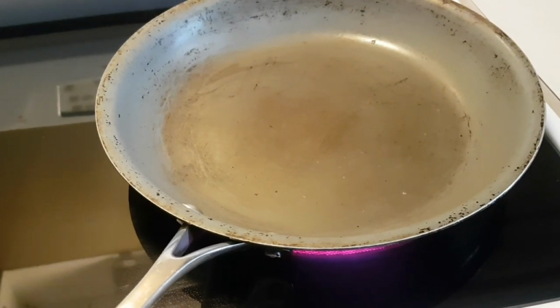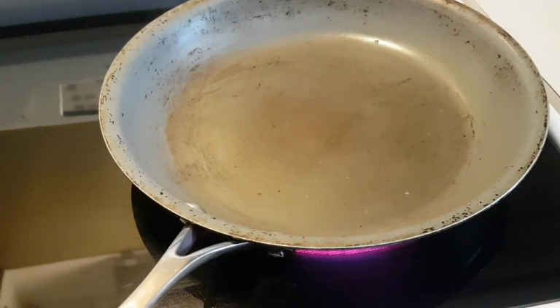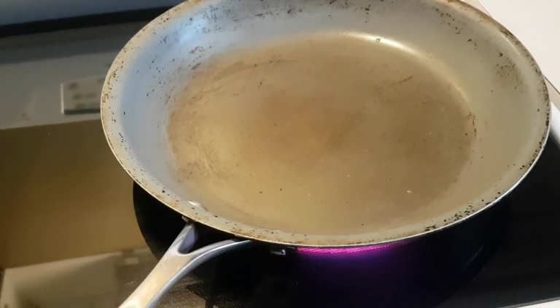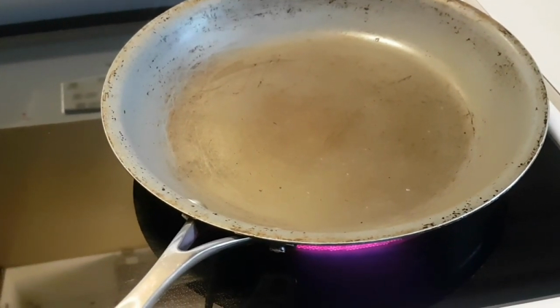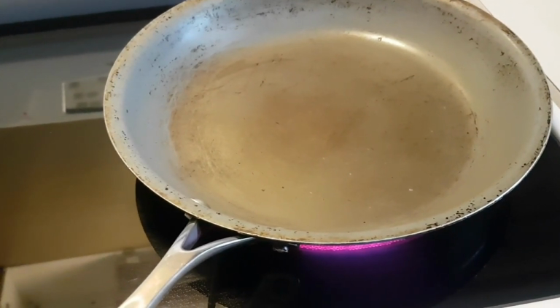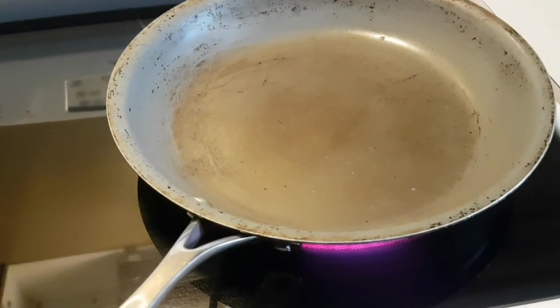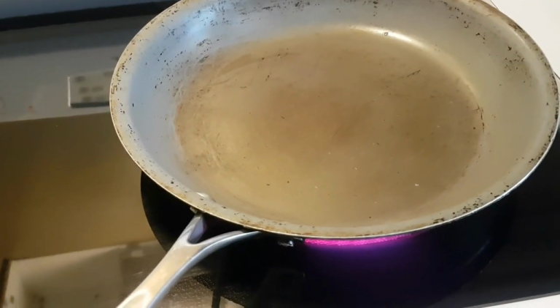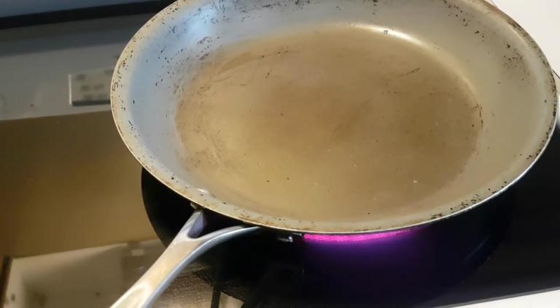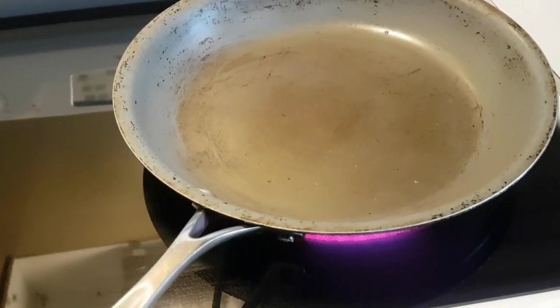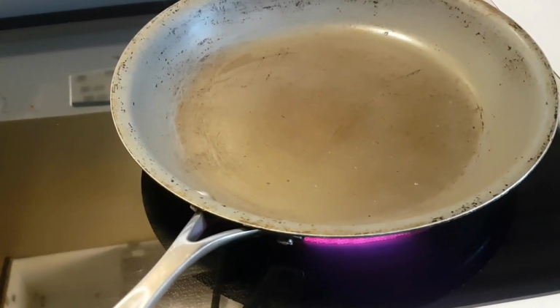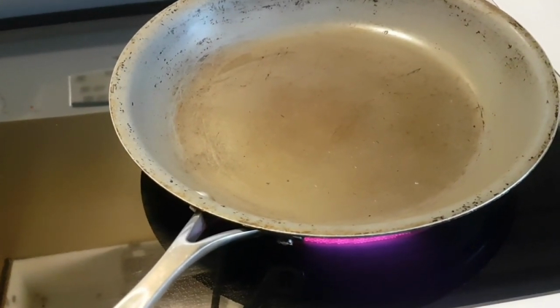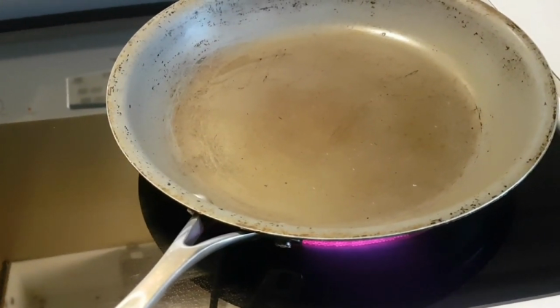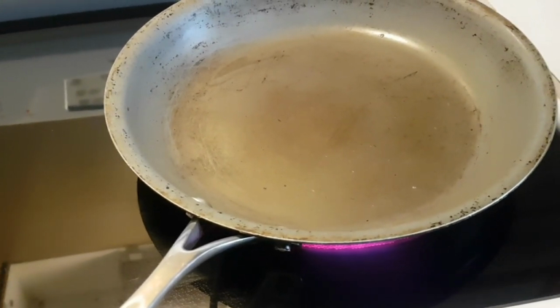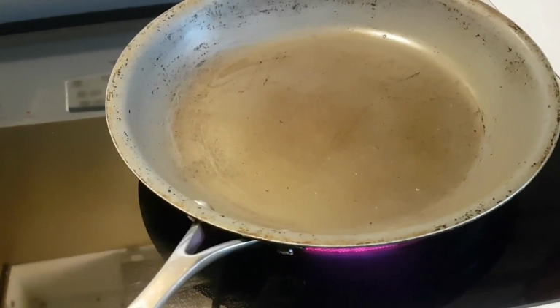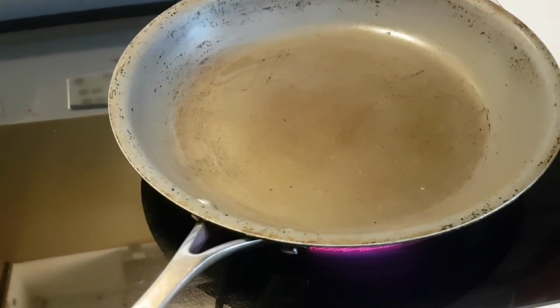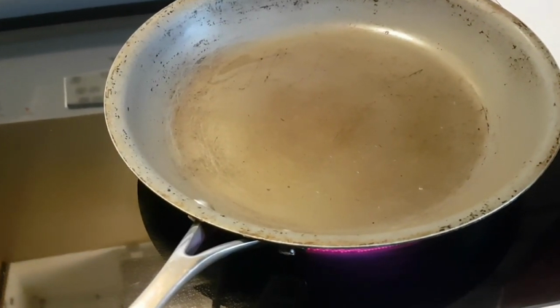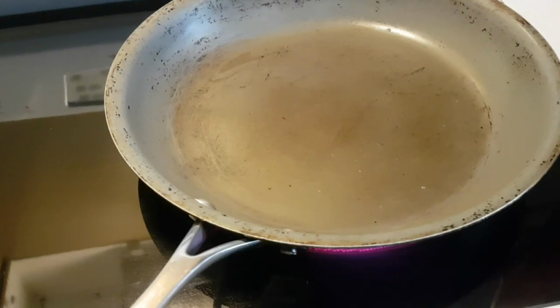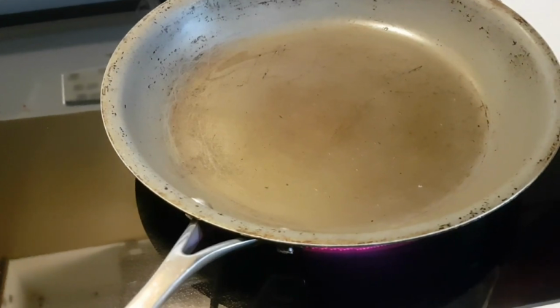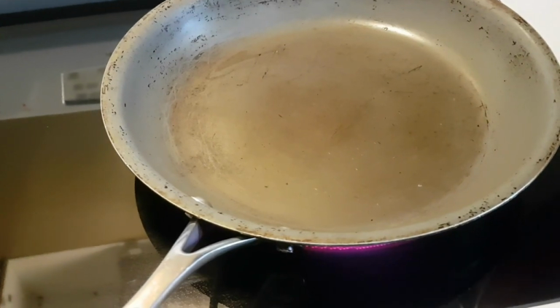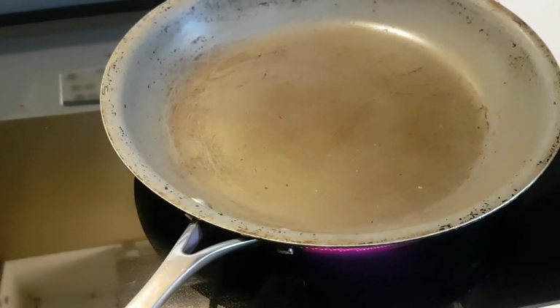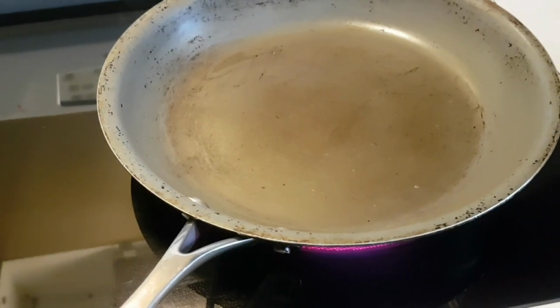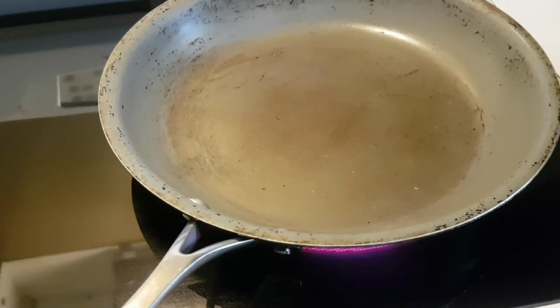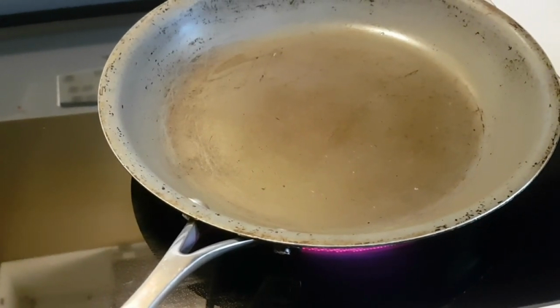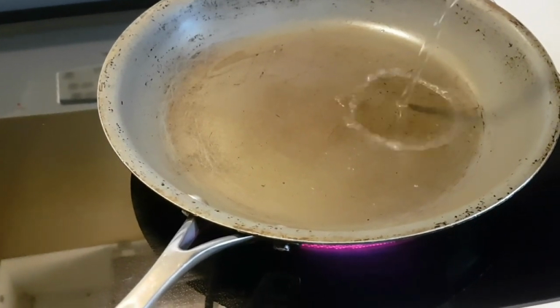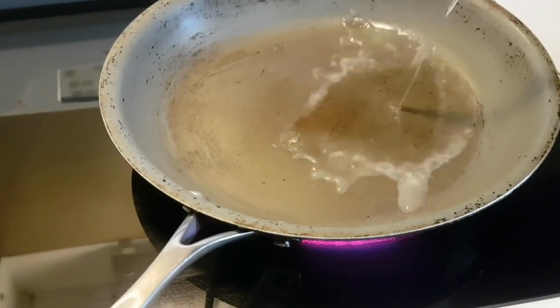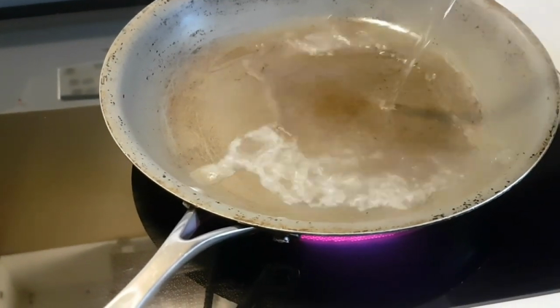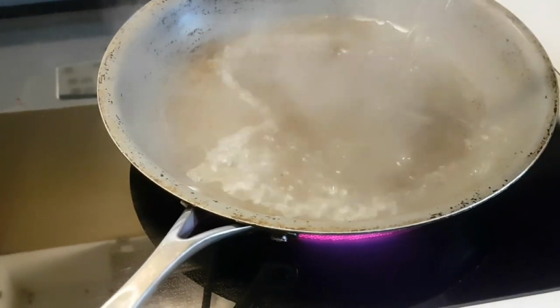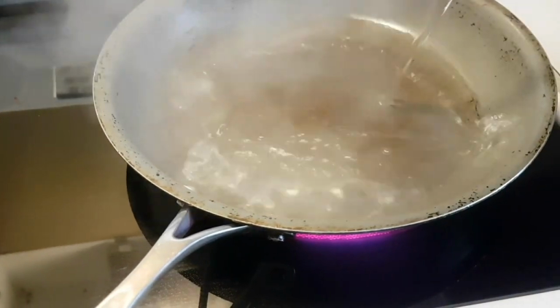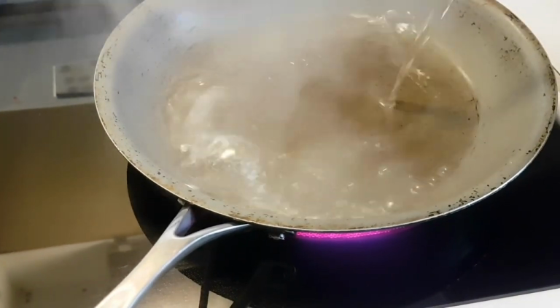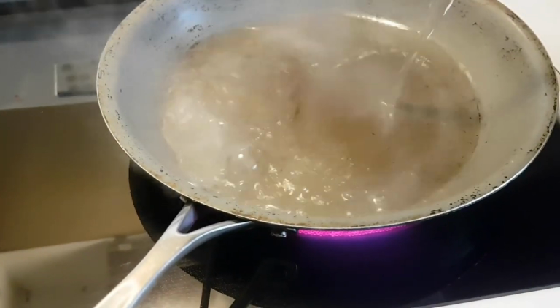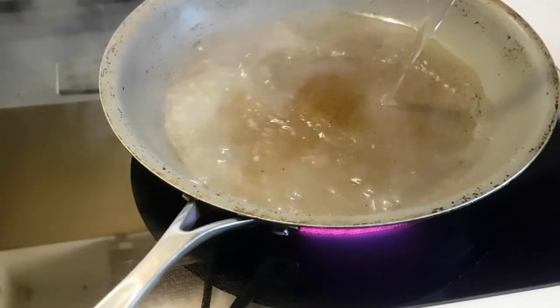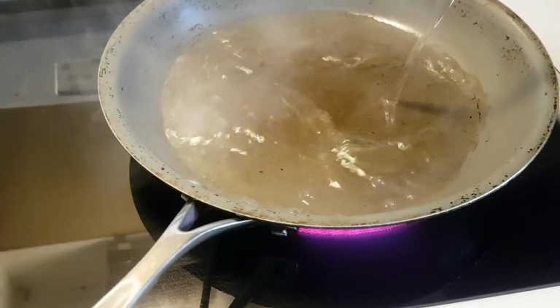We're gonna start off by having the pot on the stove. We have it on high heat at the moment. I'm gonna add in about a half cup of water.